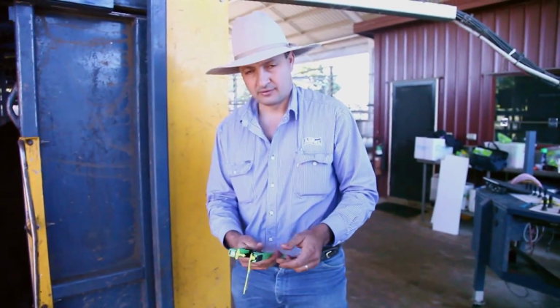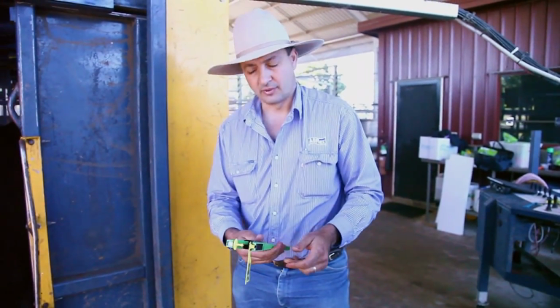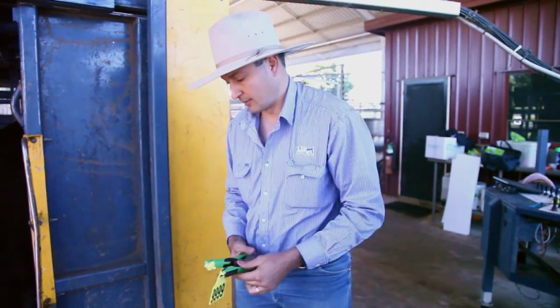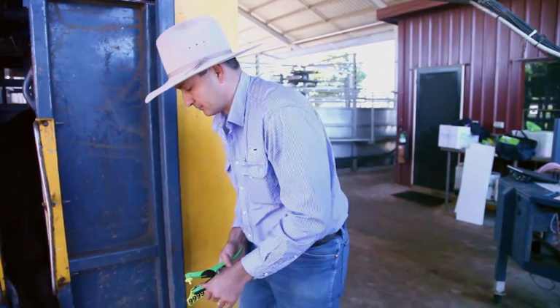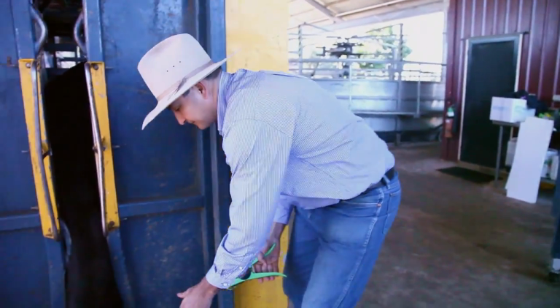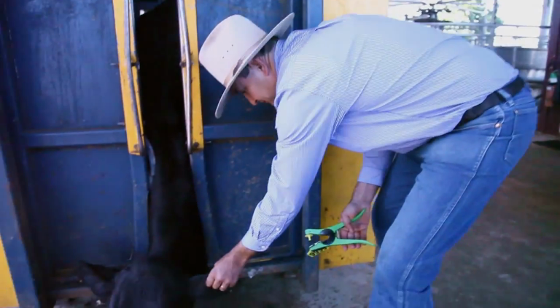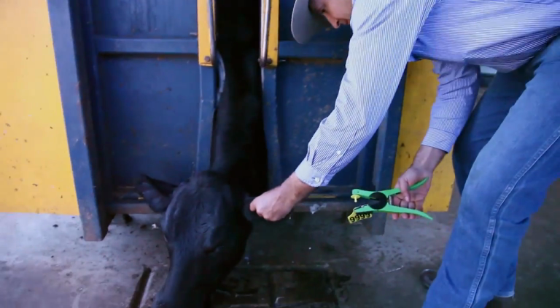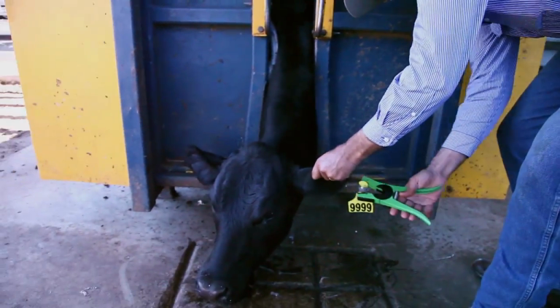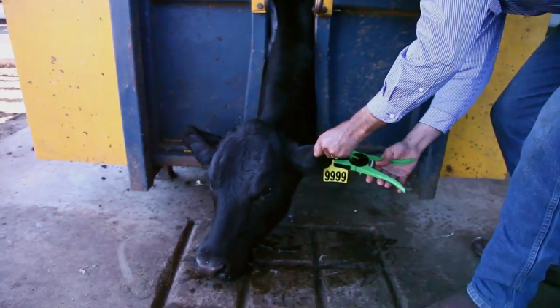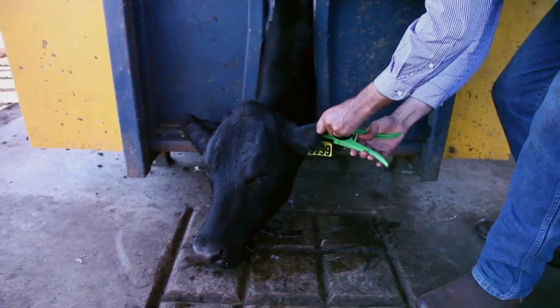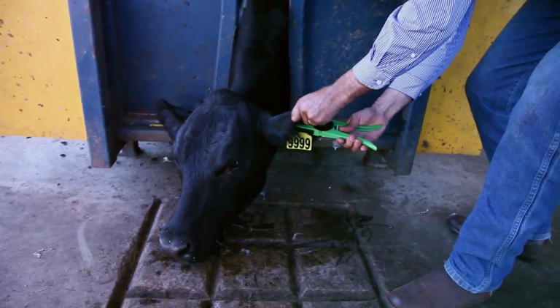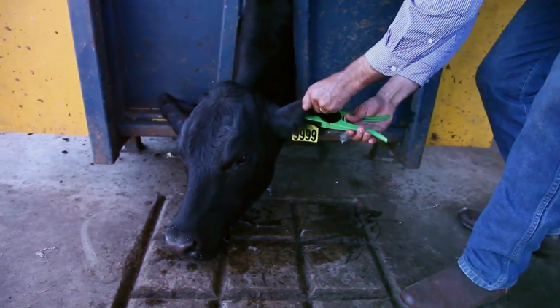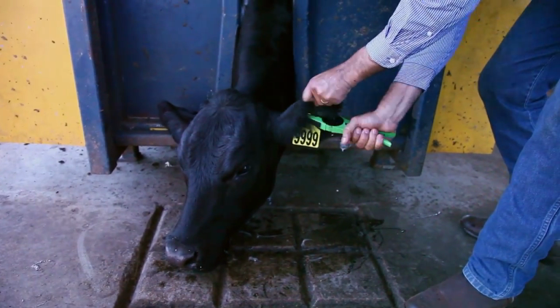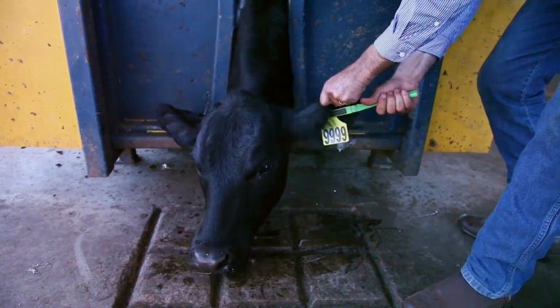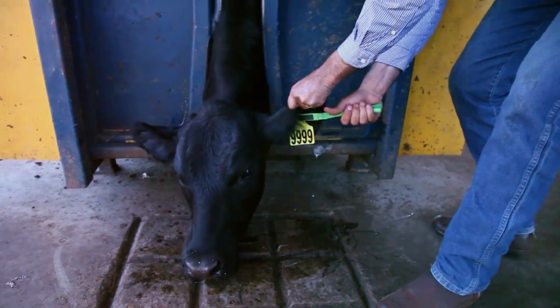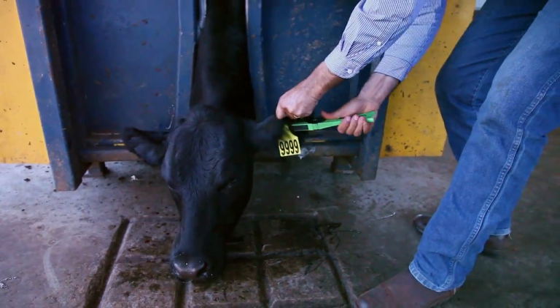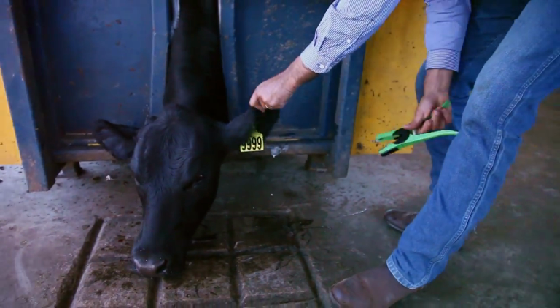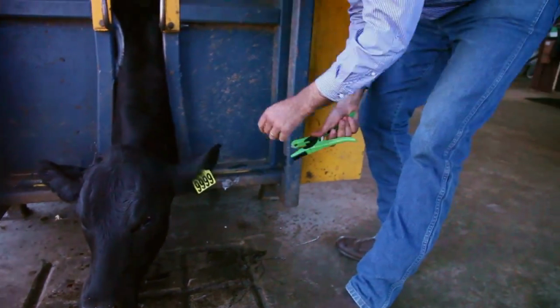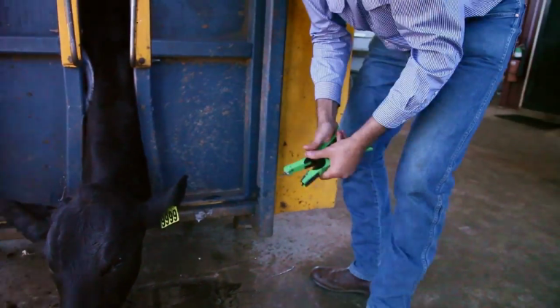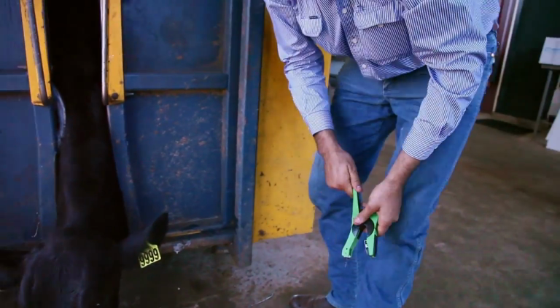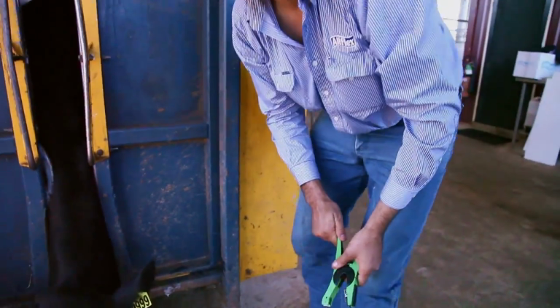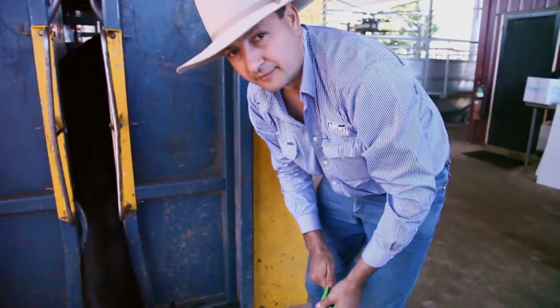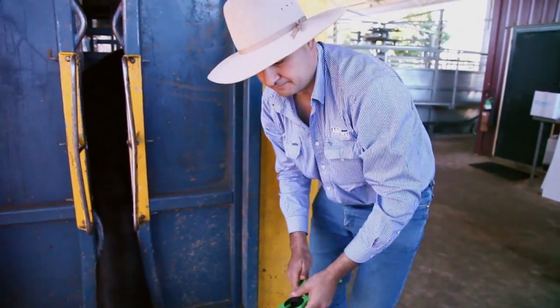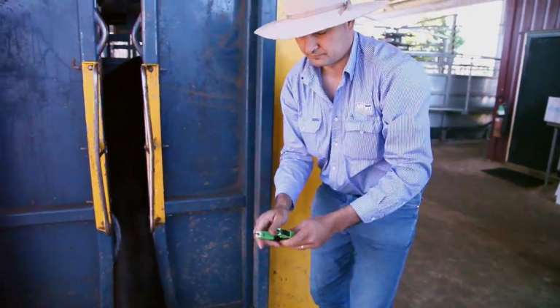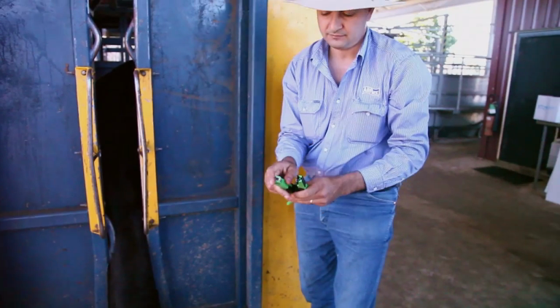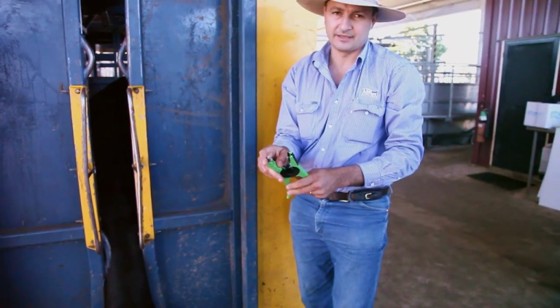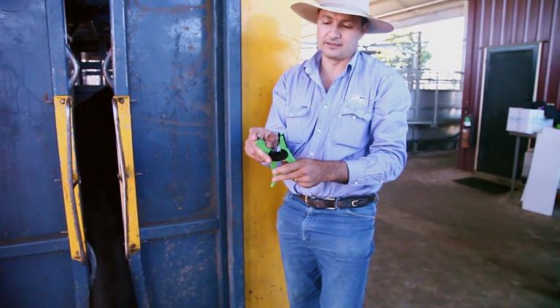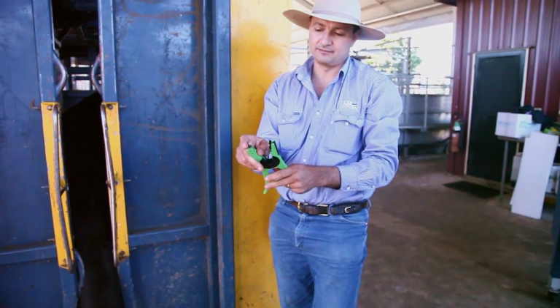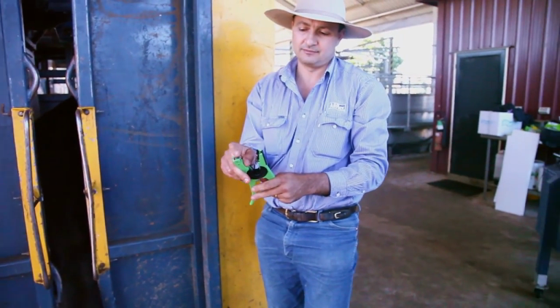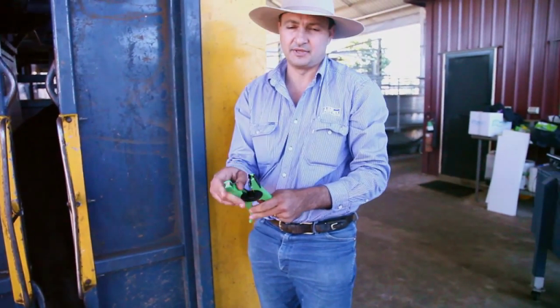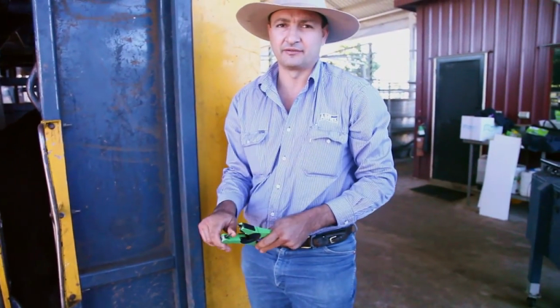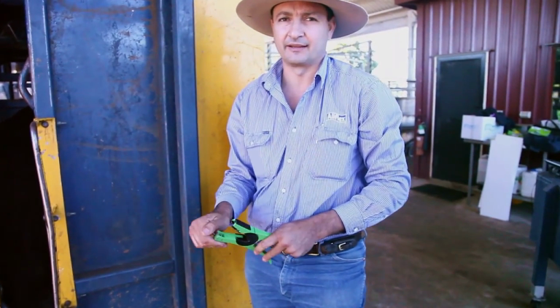It's all working out well. End of the ear, and she's done. As you can see, the insert flicked out there.